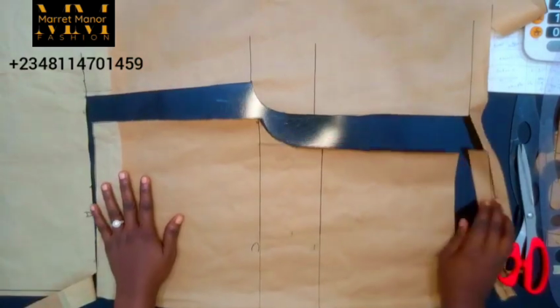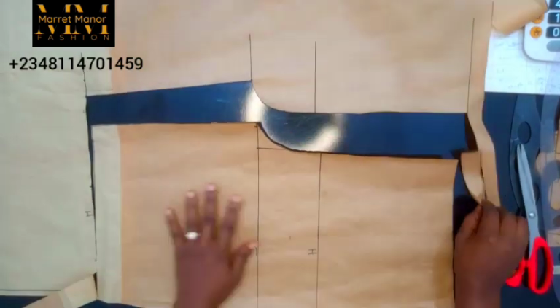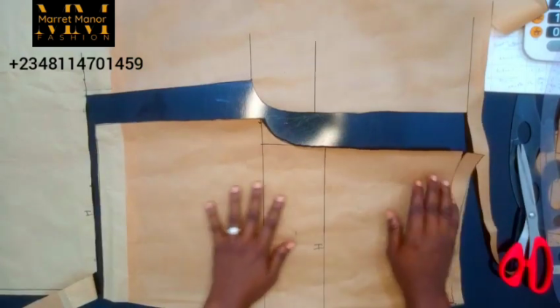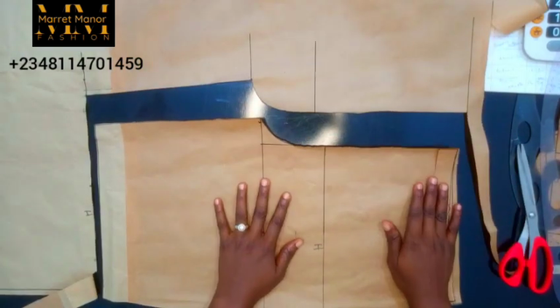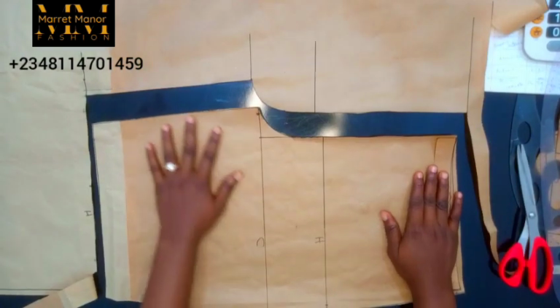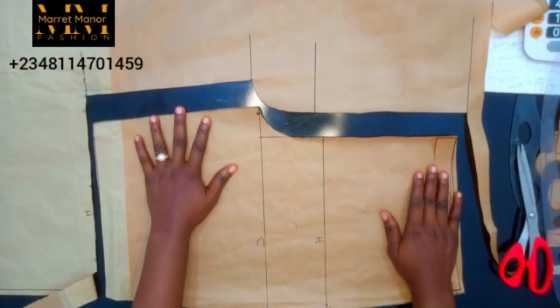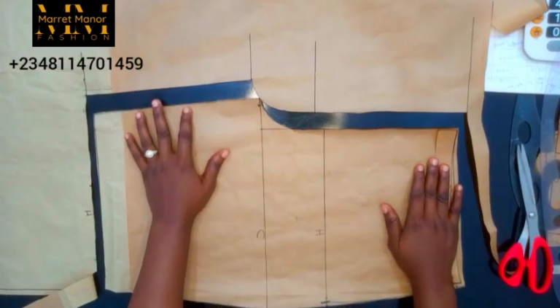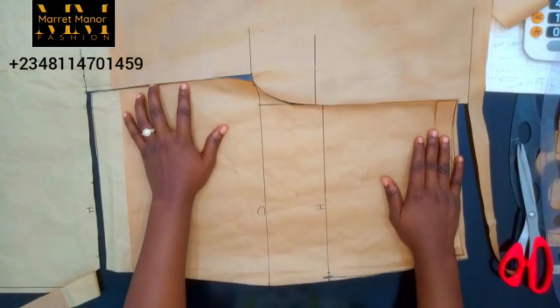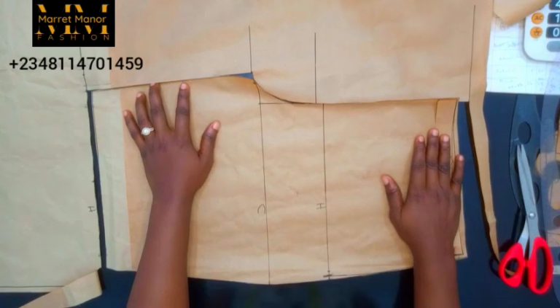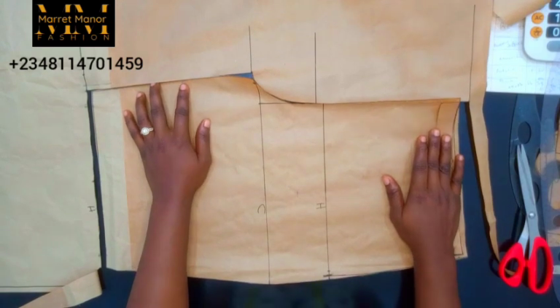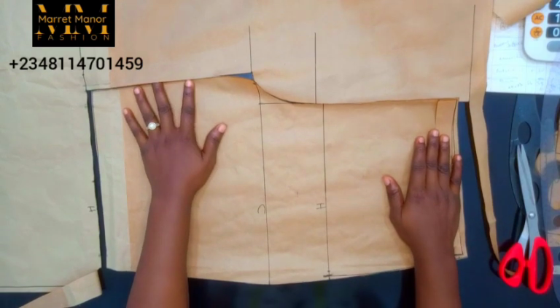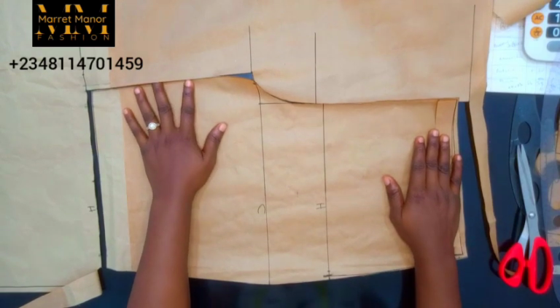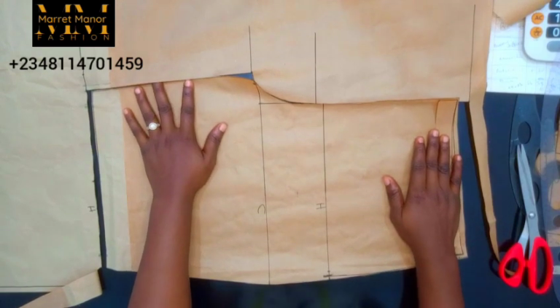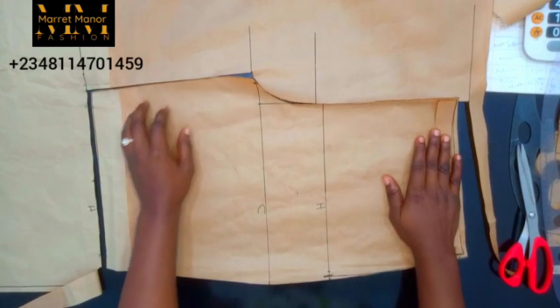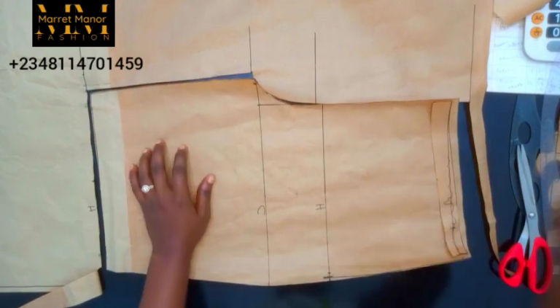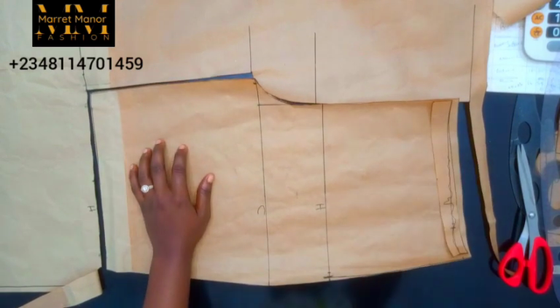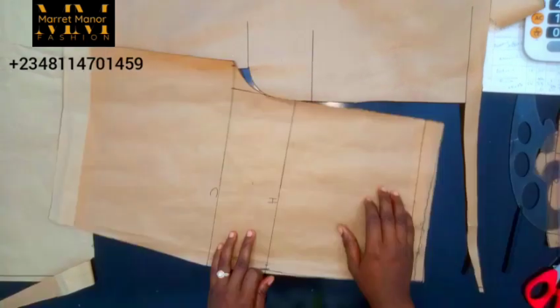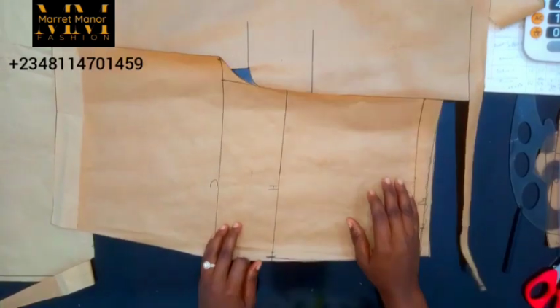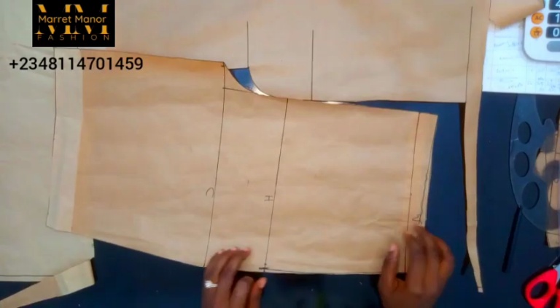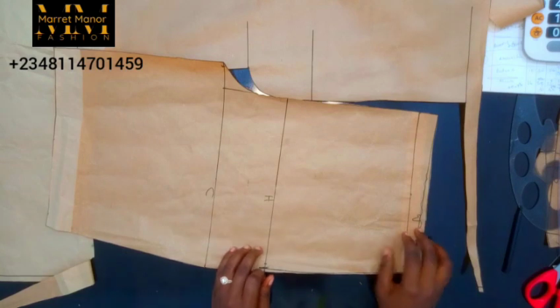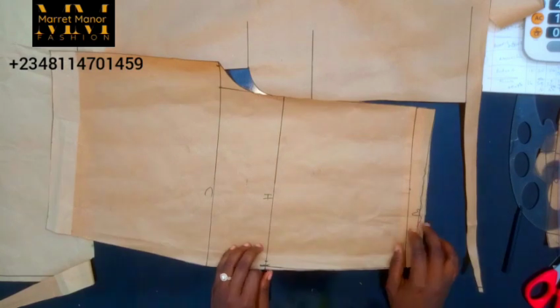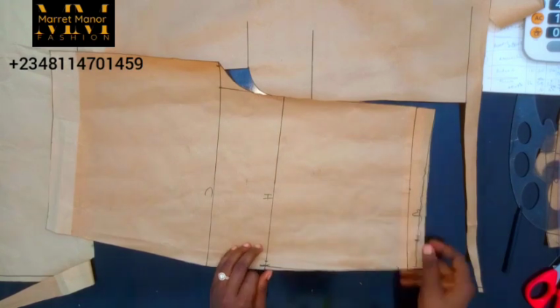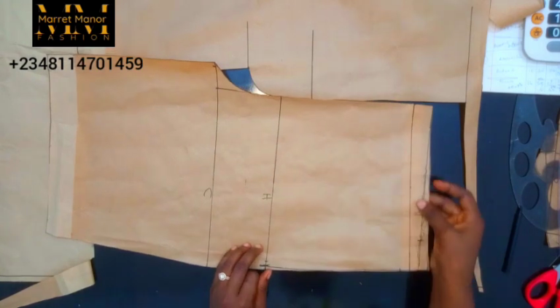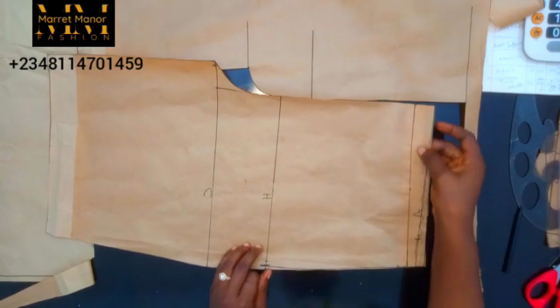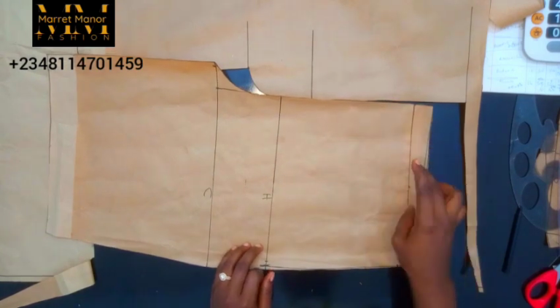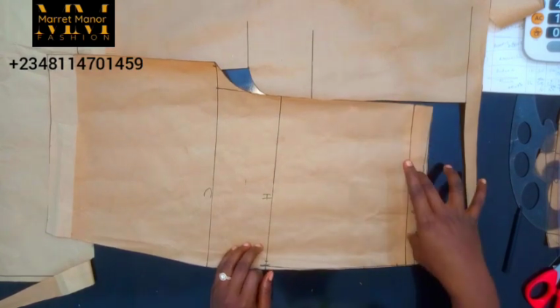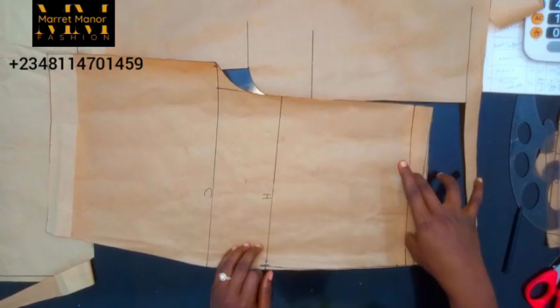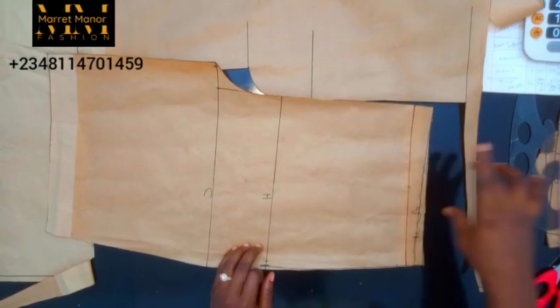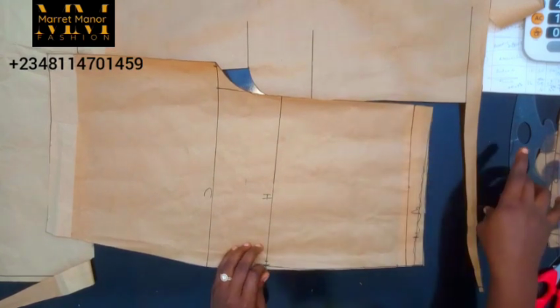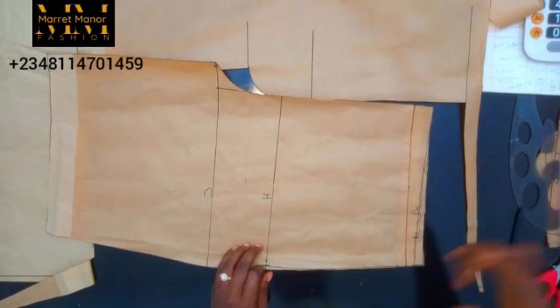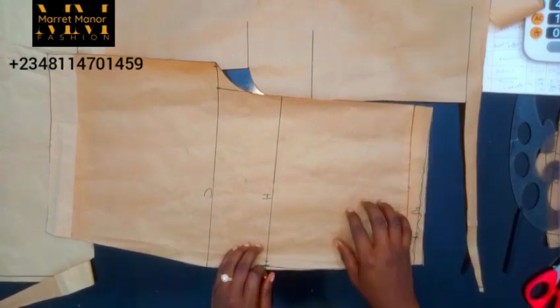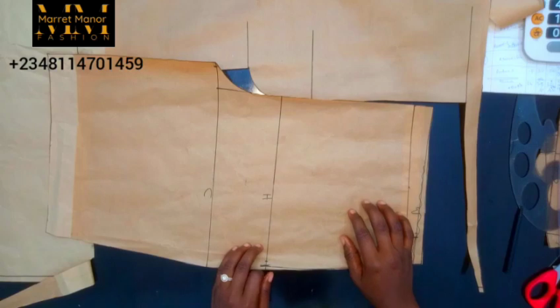As you can see, I am done with my front — let's go to the back. Don't be in a hurry to cut out your waistband like I did, because you're supposed to do this to the back also before cutting out everything.